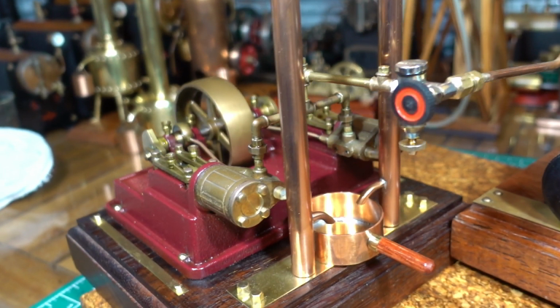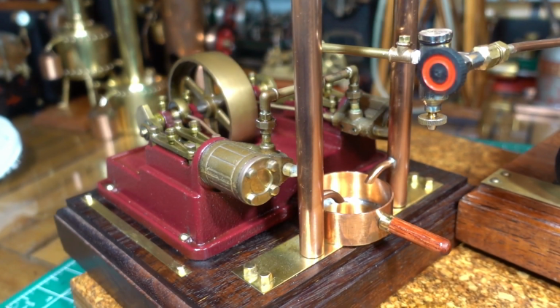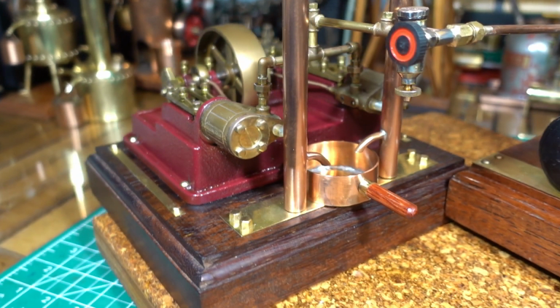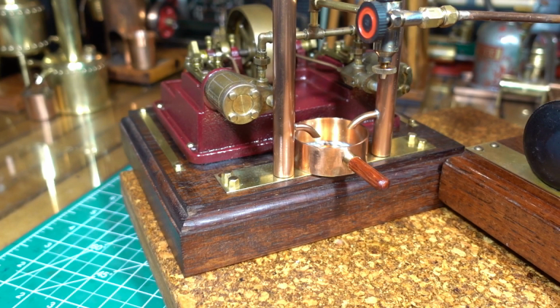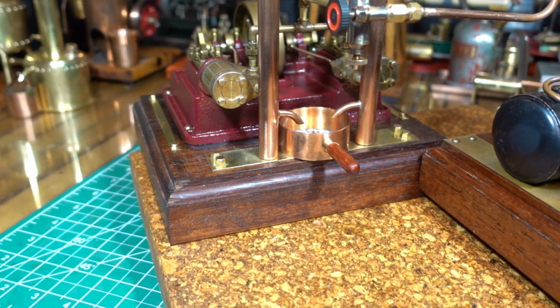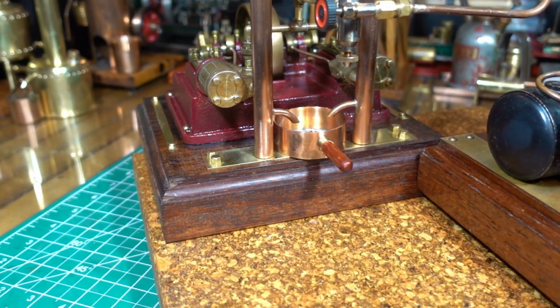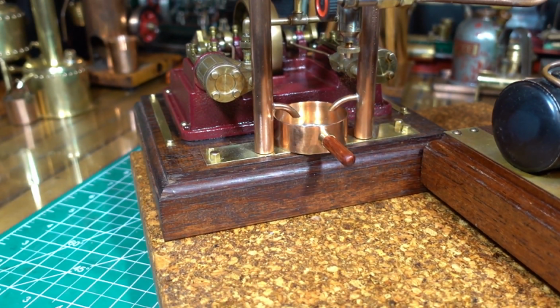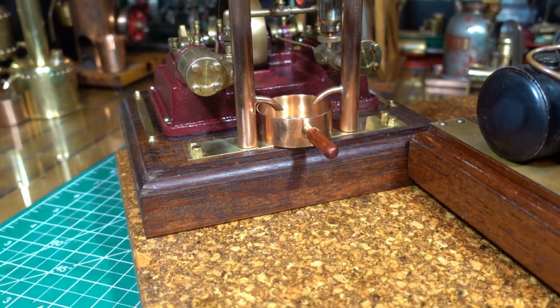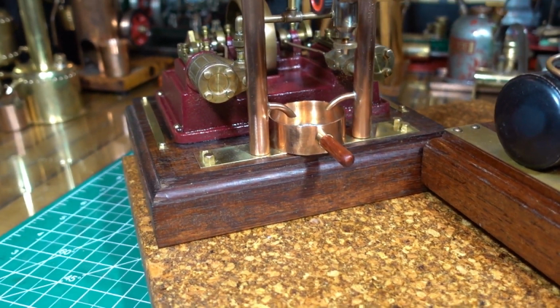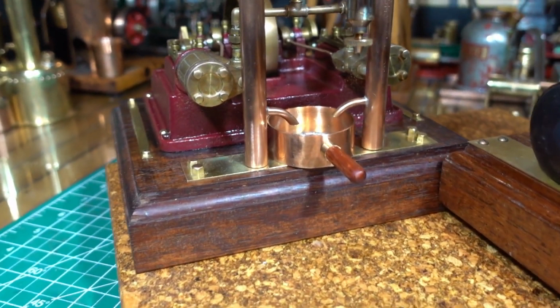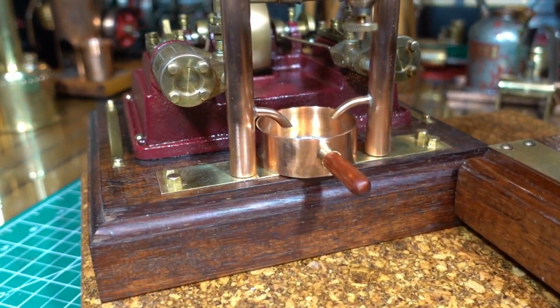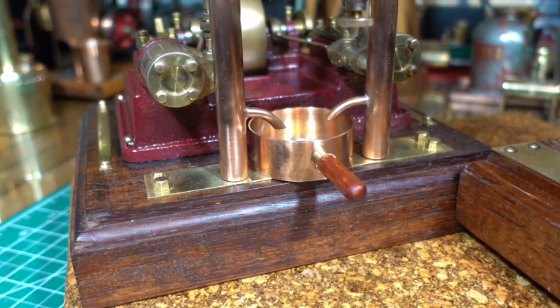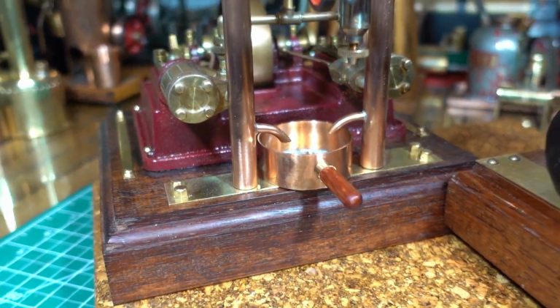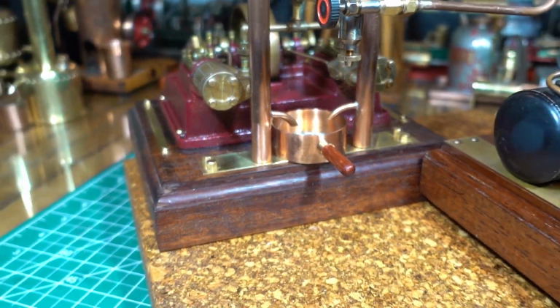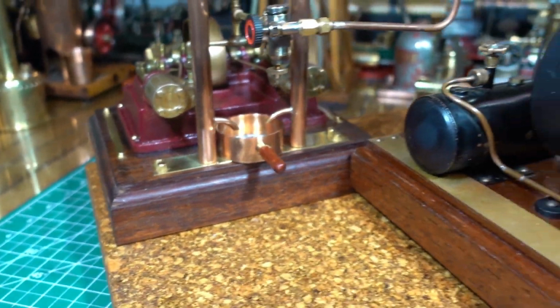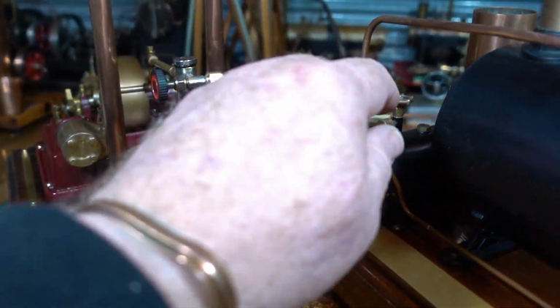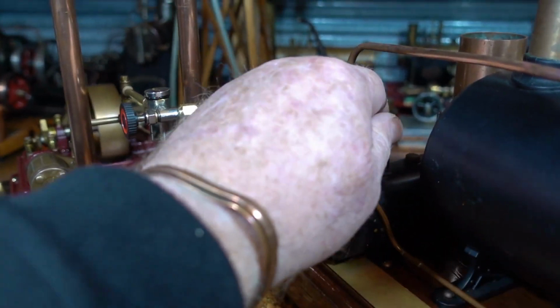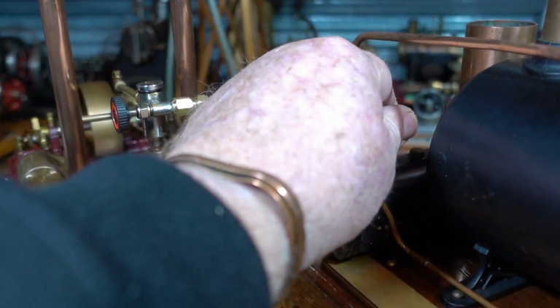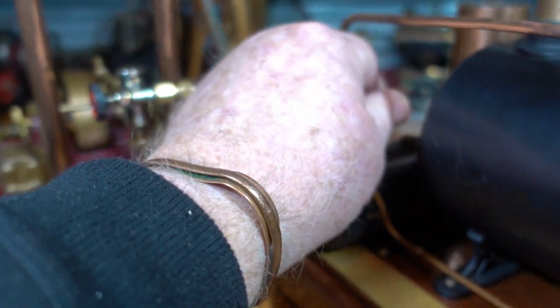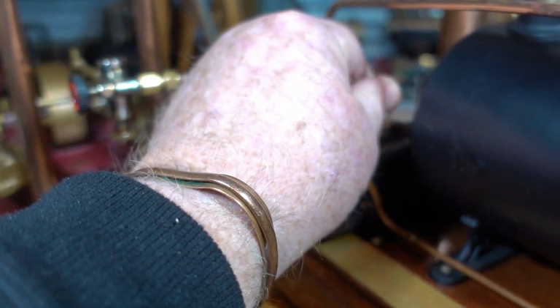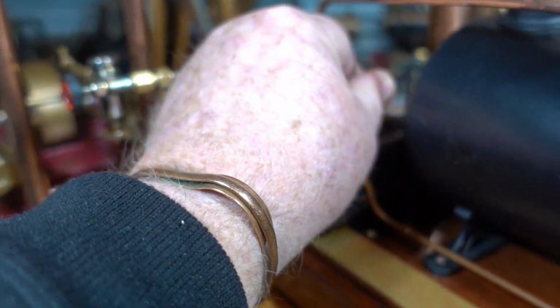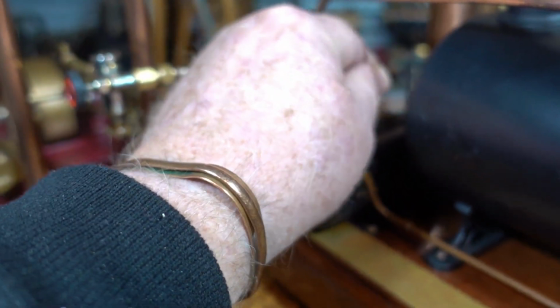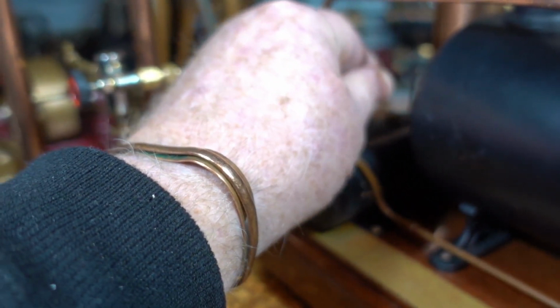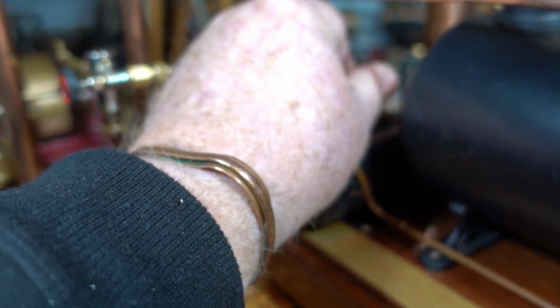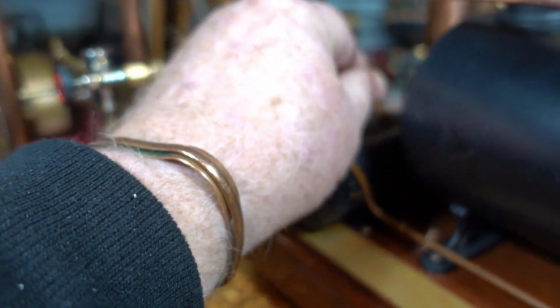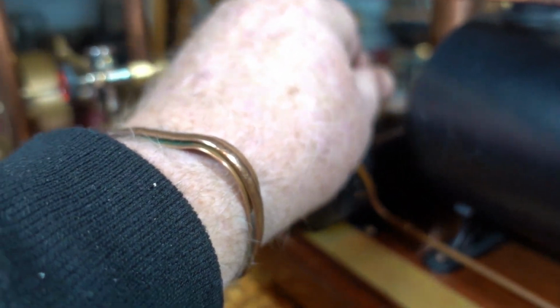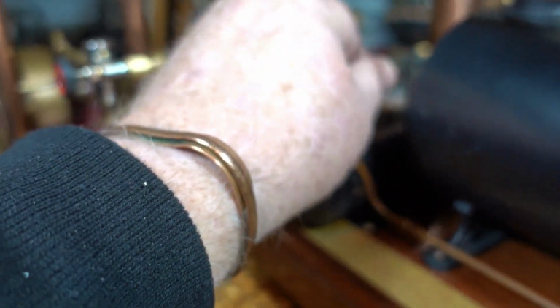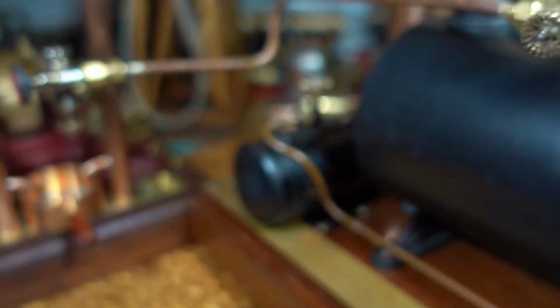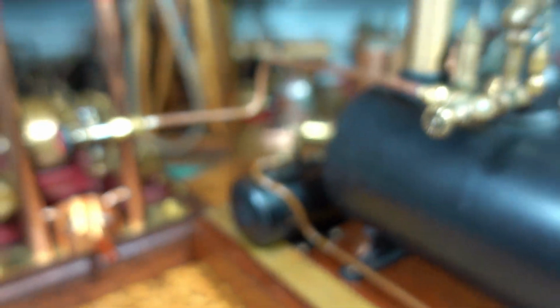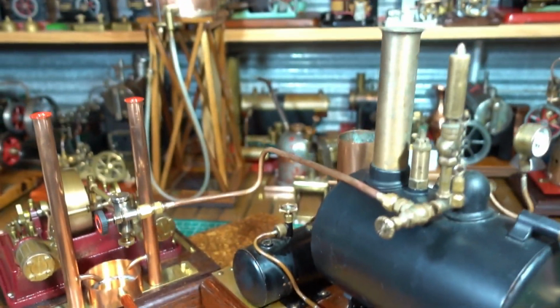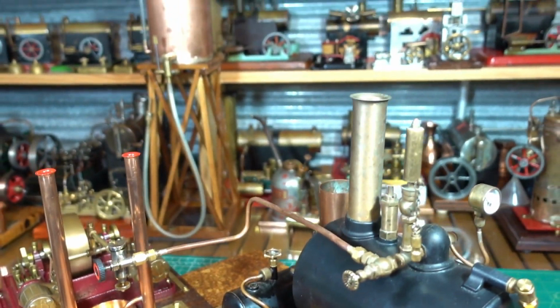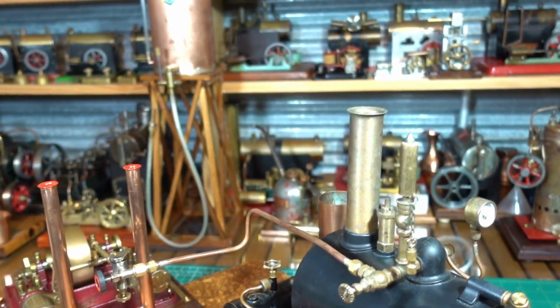So these O-rings work really well - hopefully they will work really well so that there's no leaks. But anyway, I'll turn the gas on and I'll get this boiler coming up to steam.